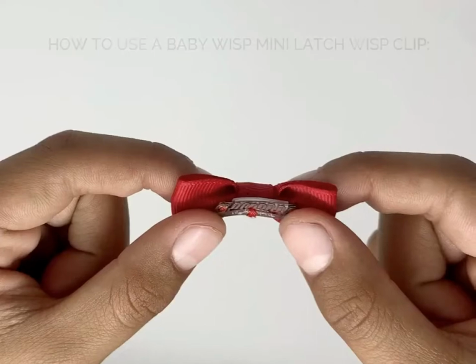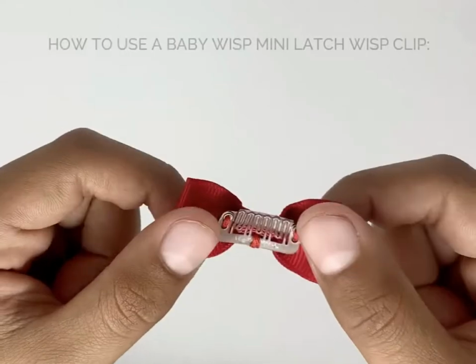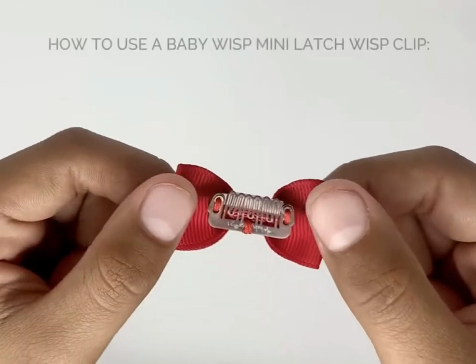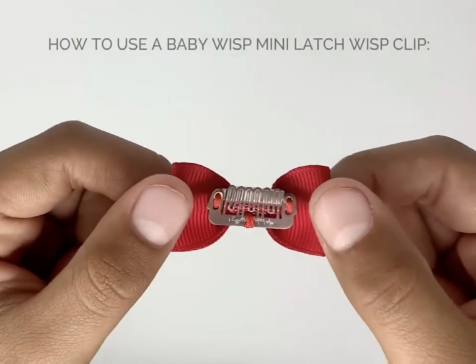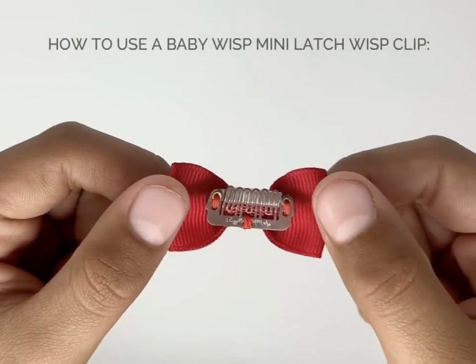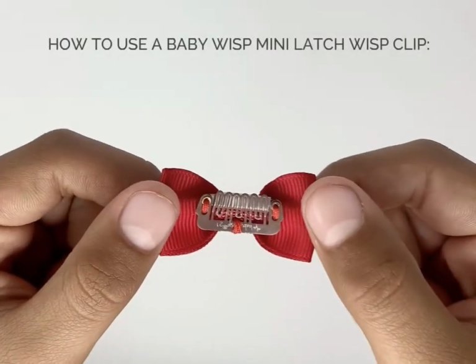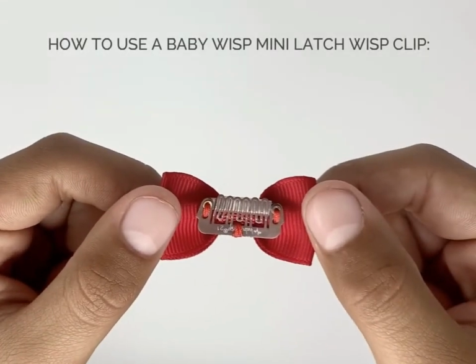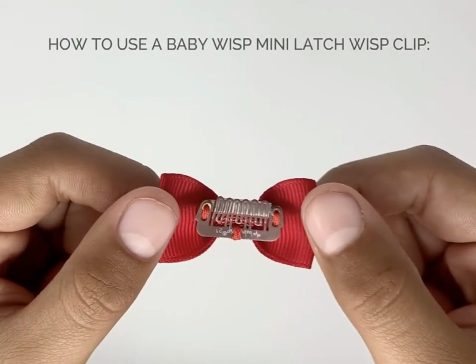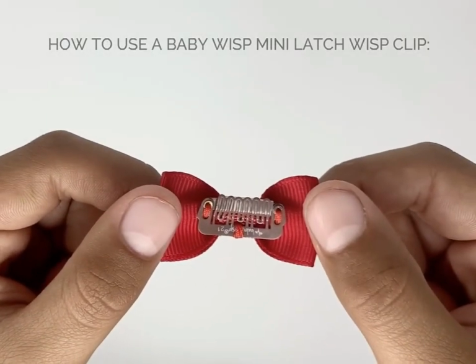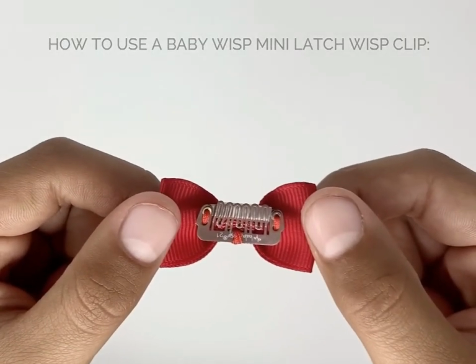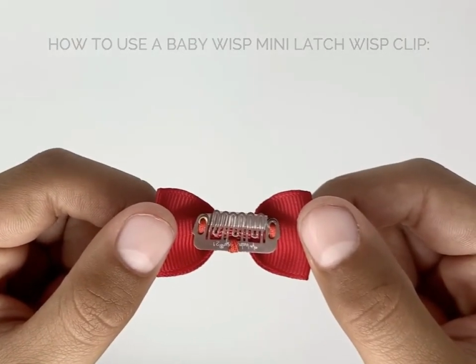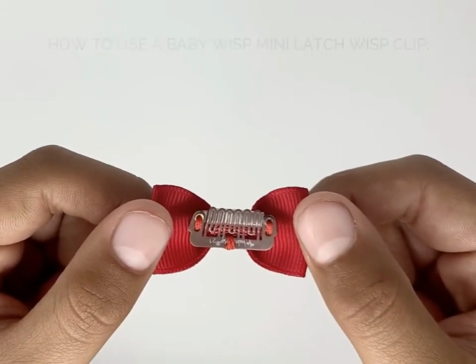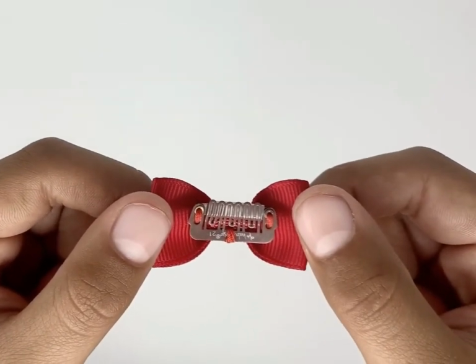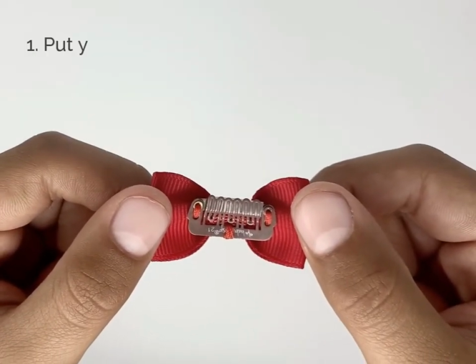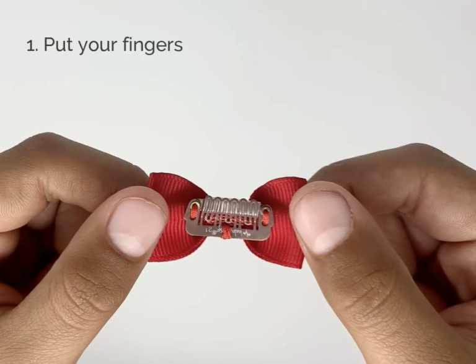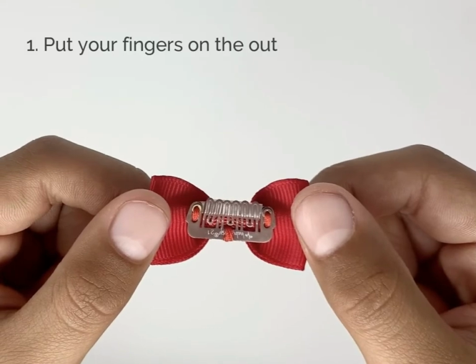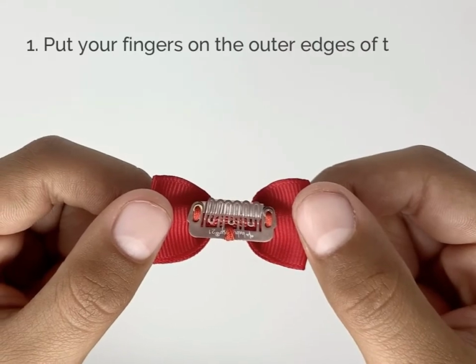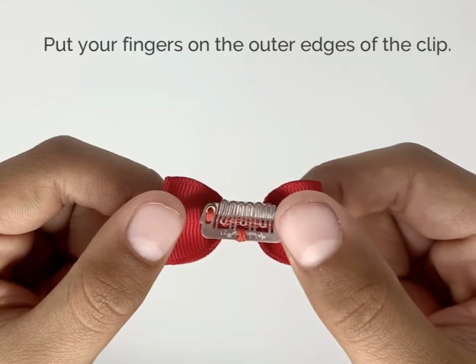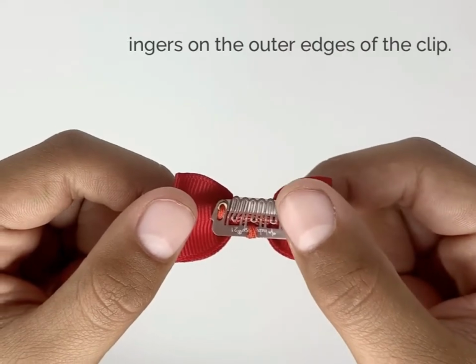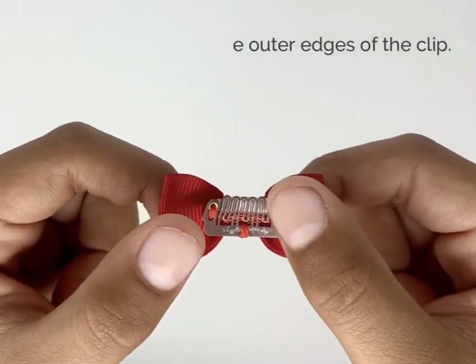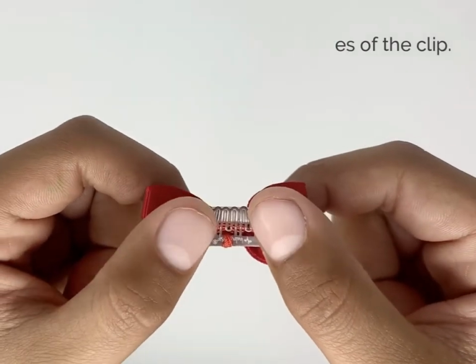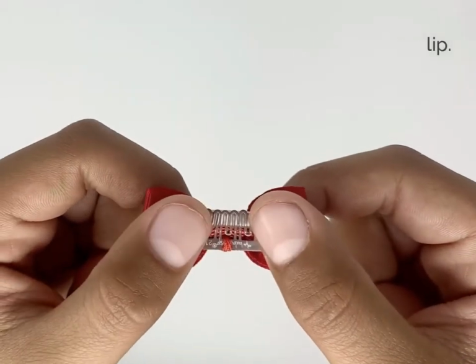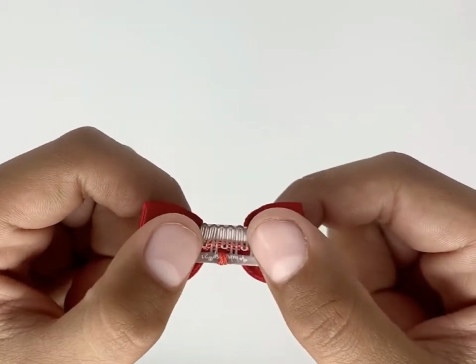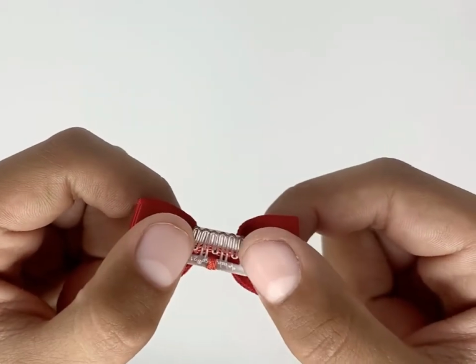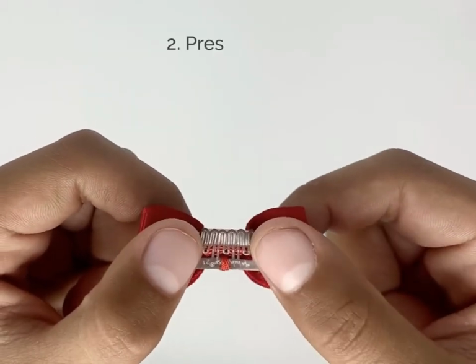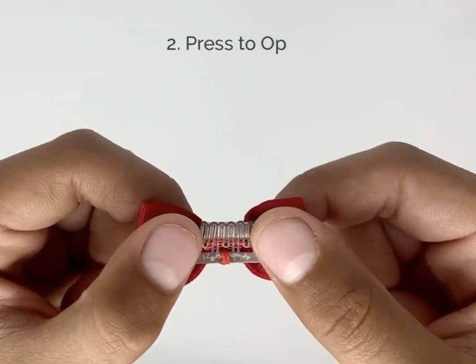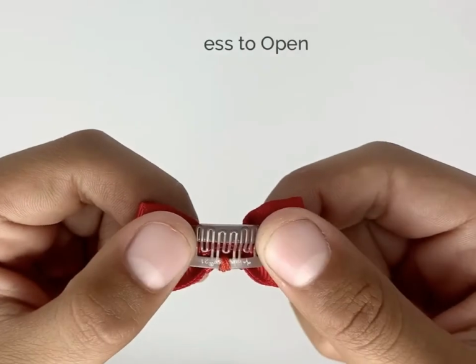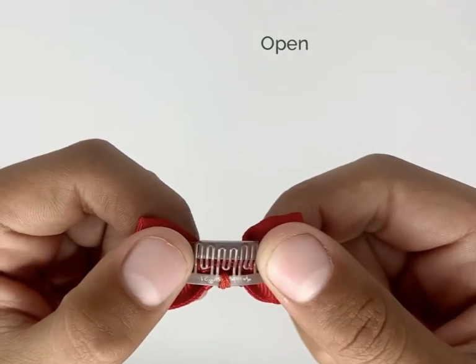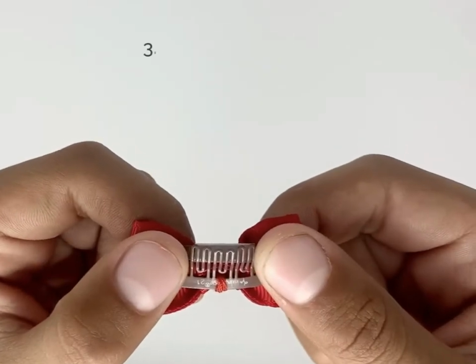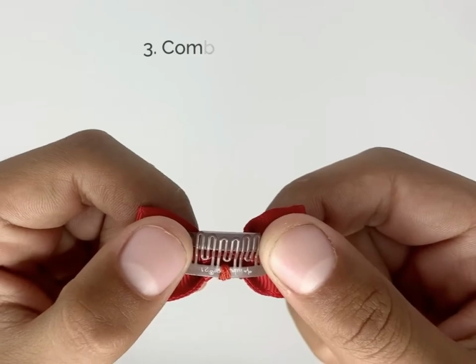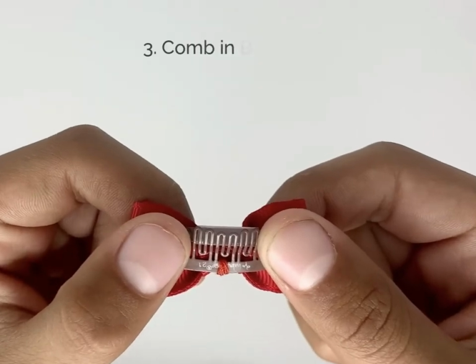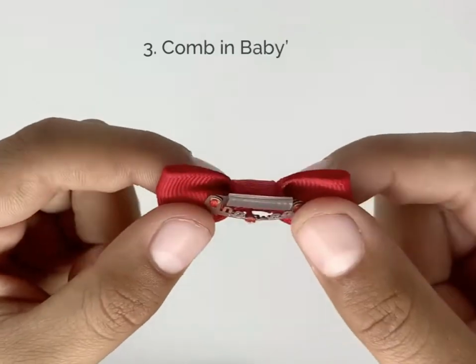How to use a Baby Wisp Mini Latch Wisp Clip. First, put your fingers on the outer edge of the clip. Press to open. Comb in baby's hair.